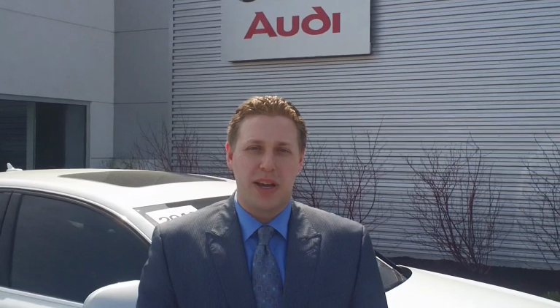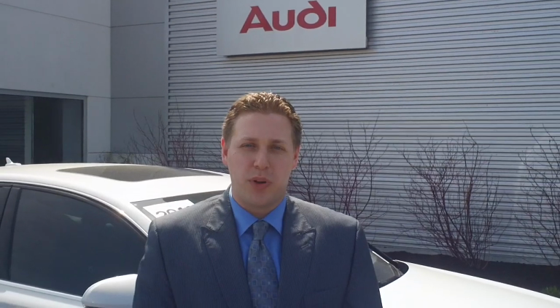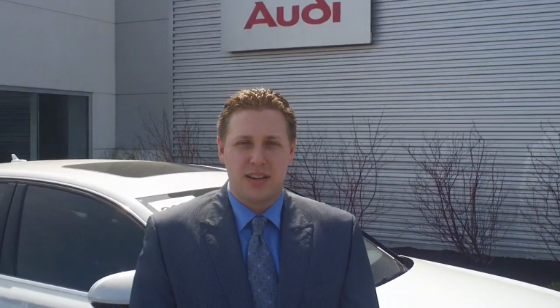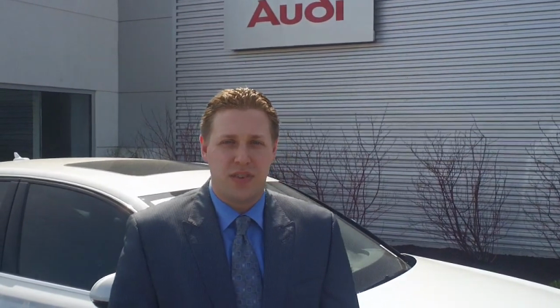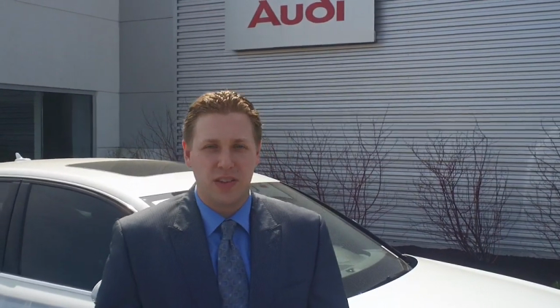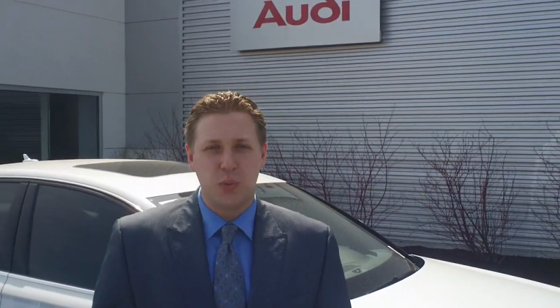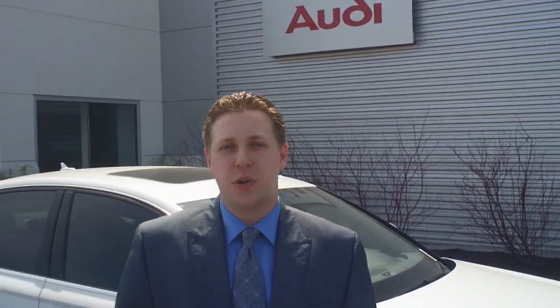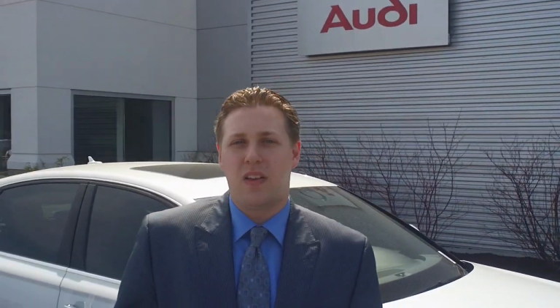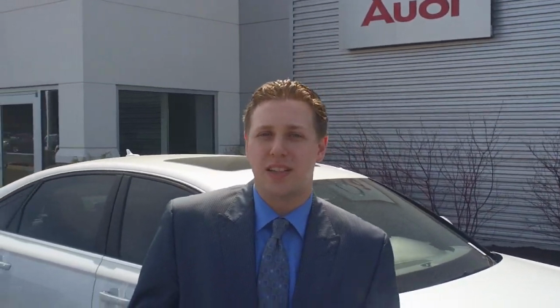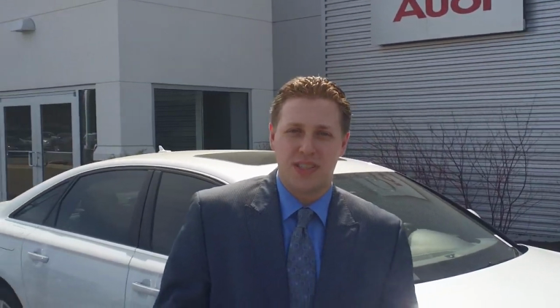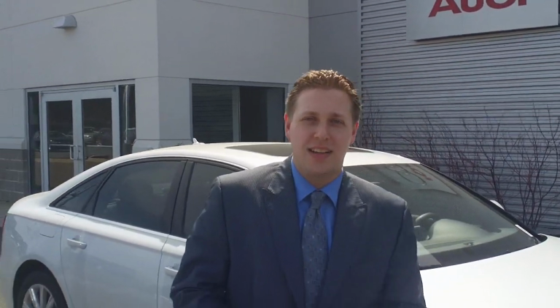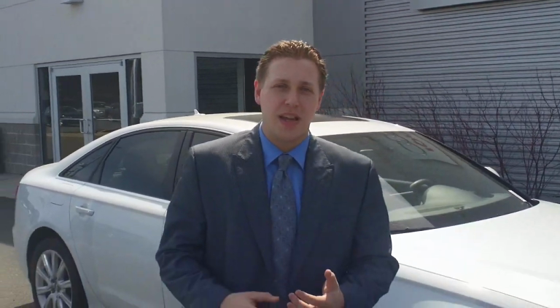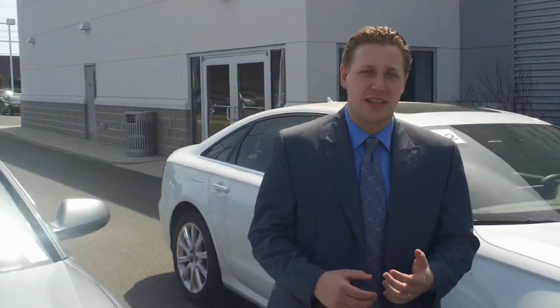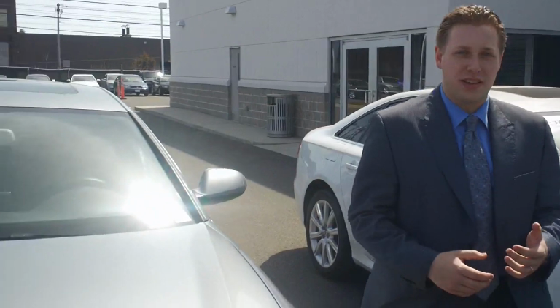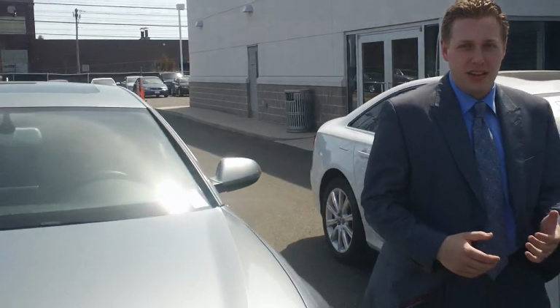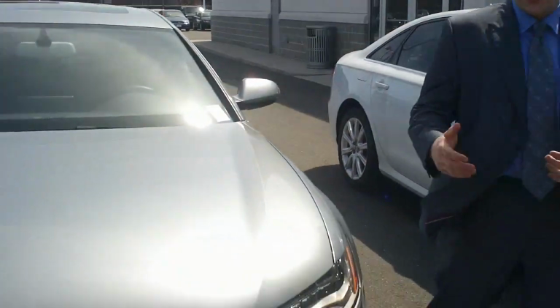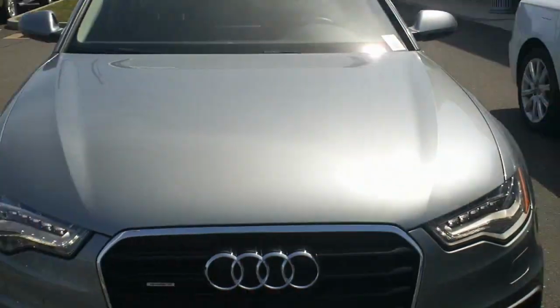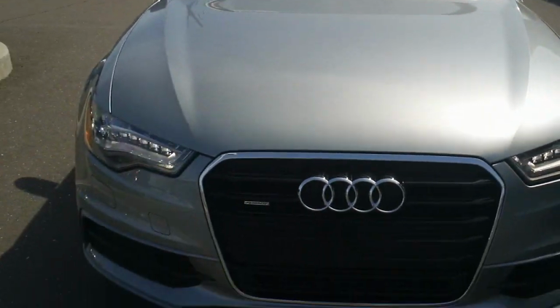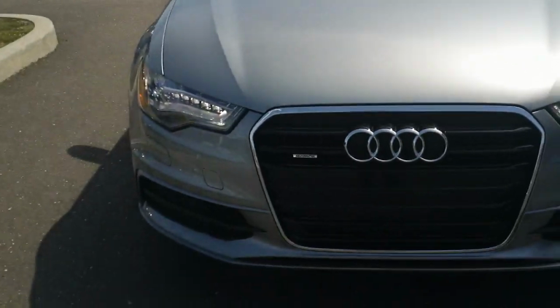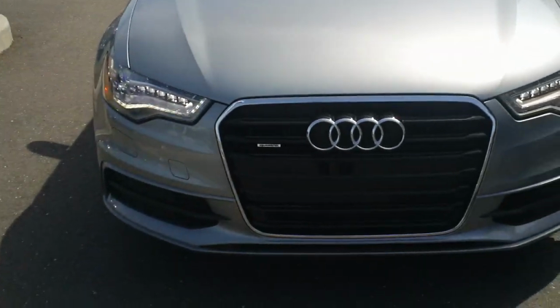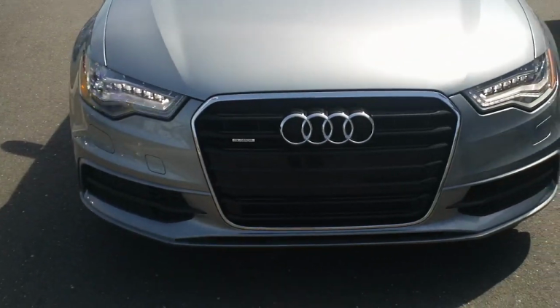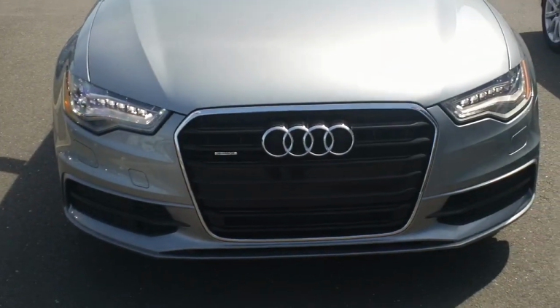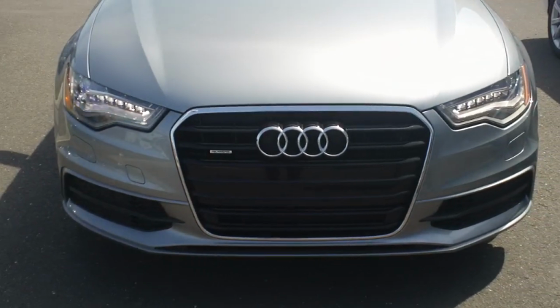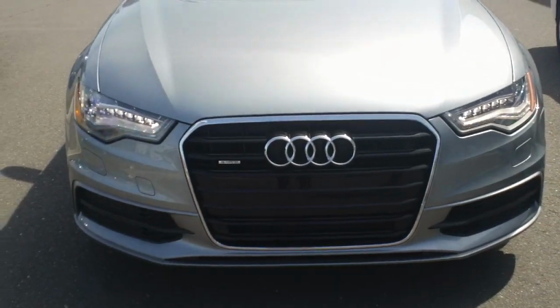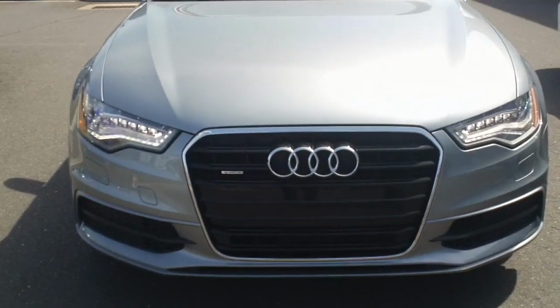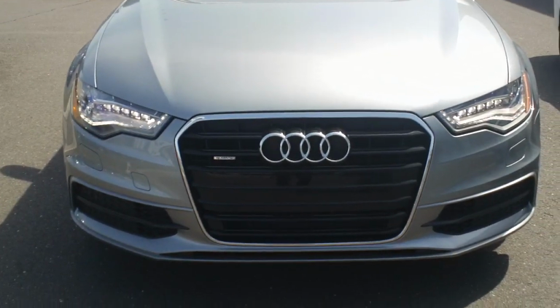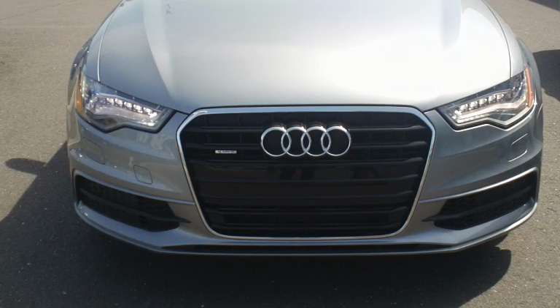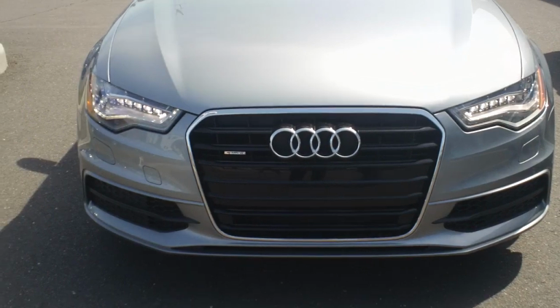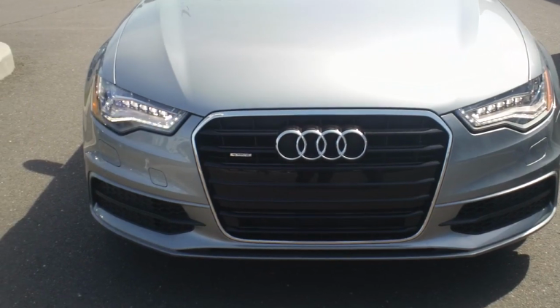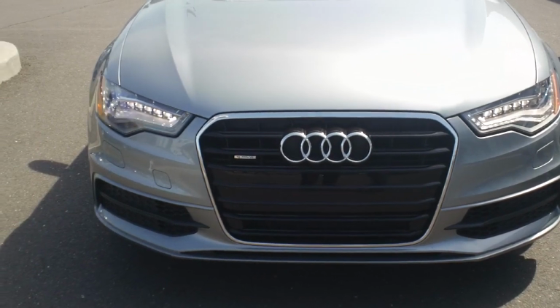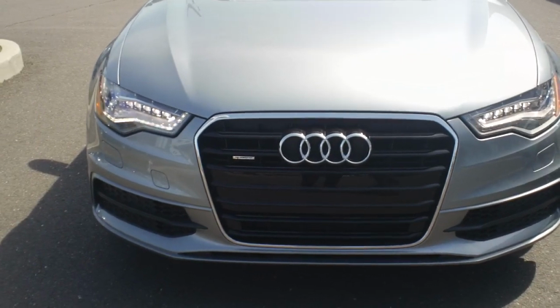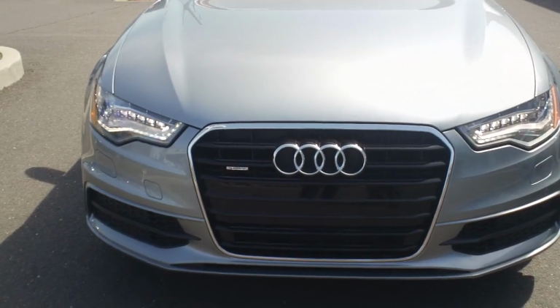Hi Mike, Rick Perretti here at Audi Fairfield. I just wanted to show you the lighting differences on the Audi A6. This over here is a Prestige with the LED full headlights as well as the daytime running lights.